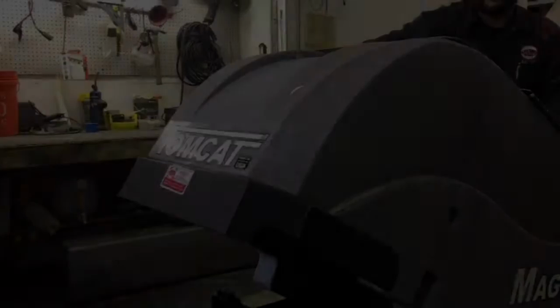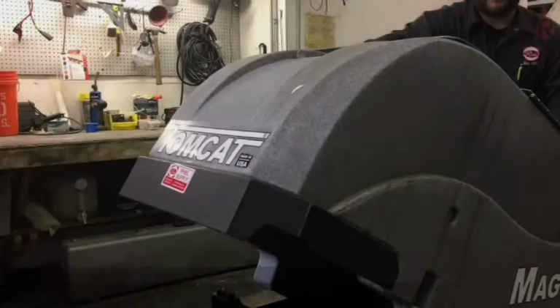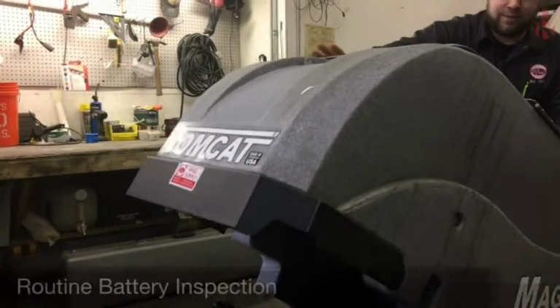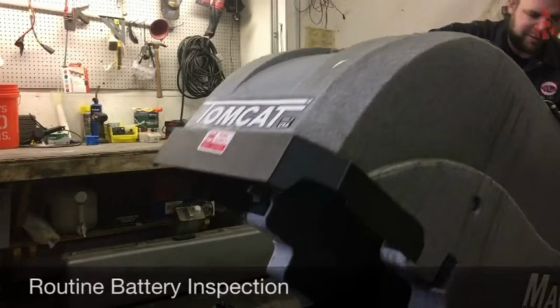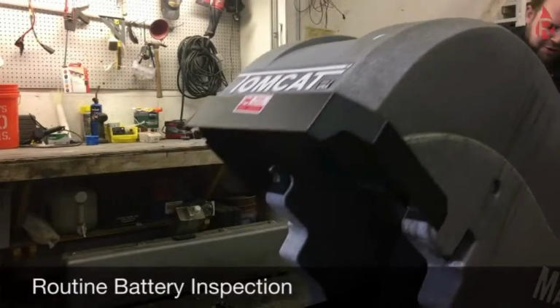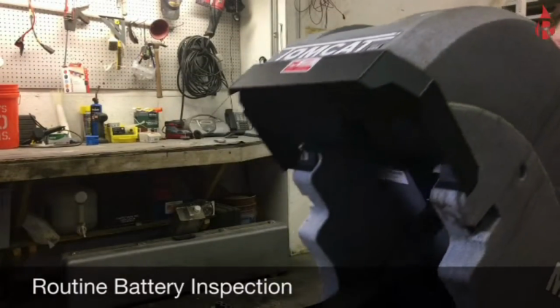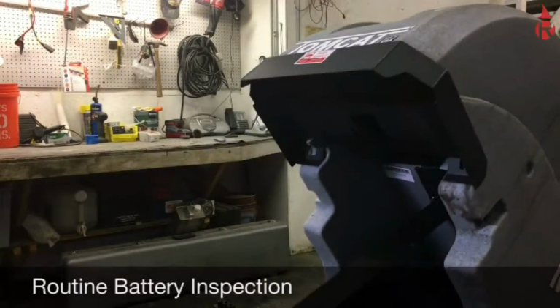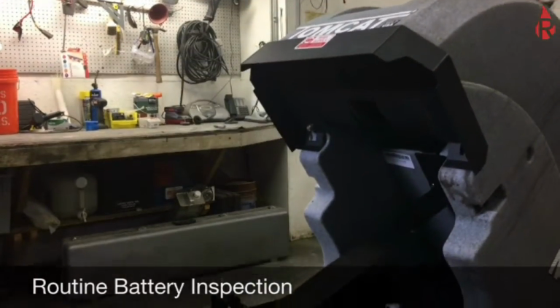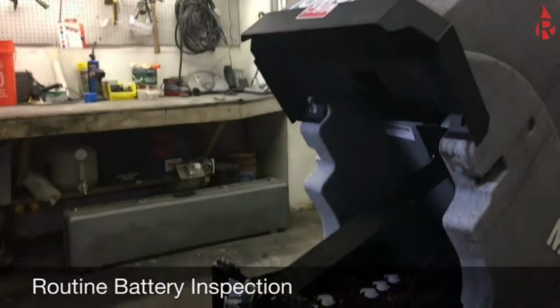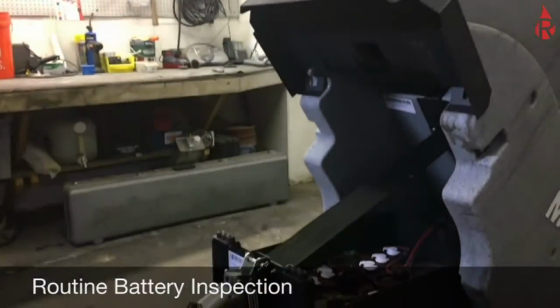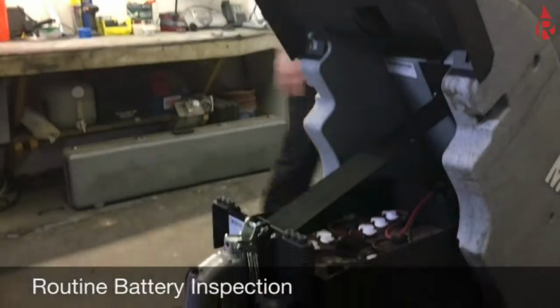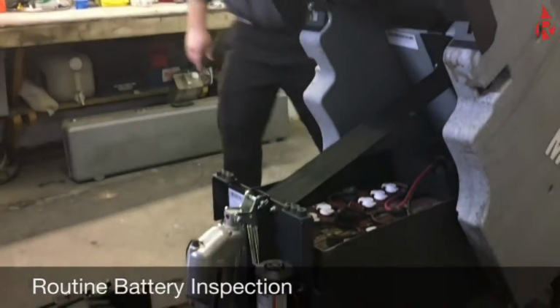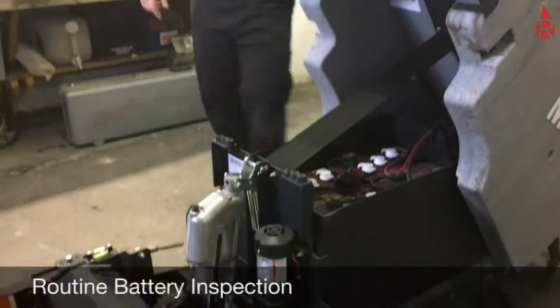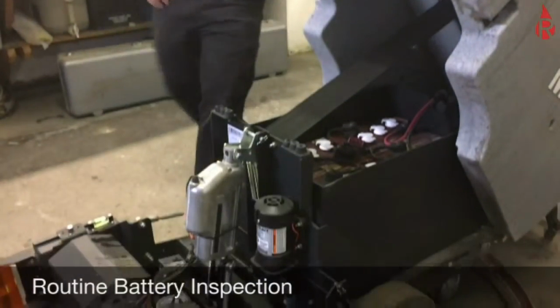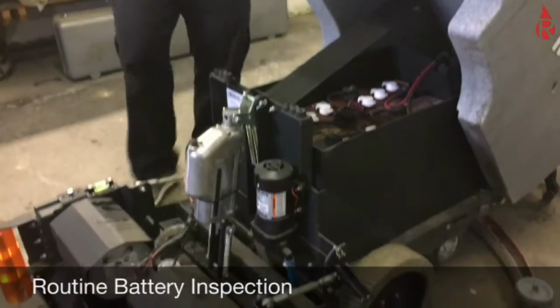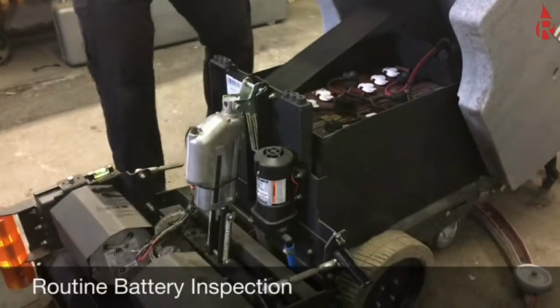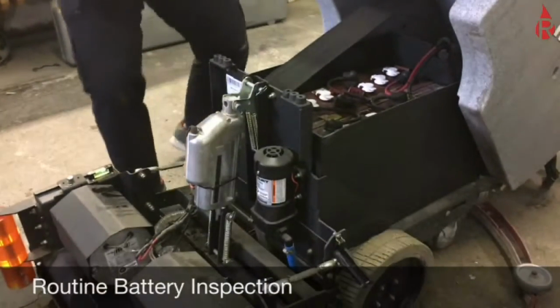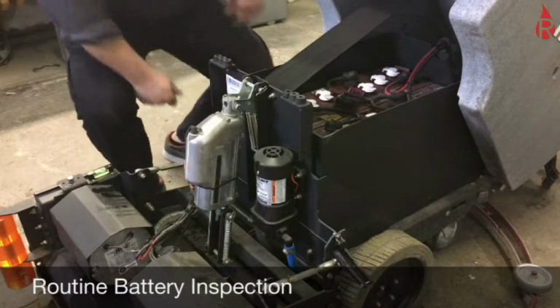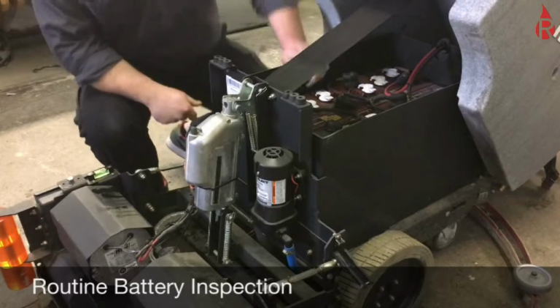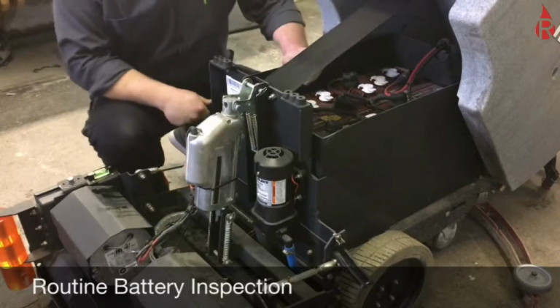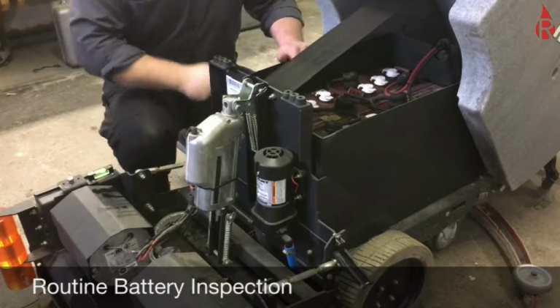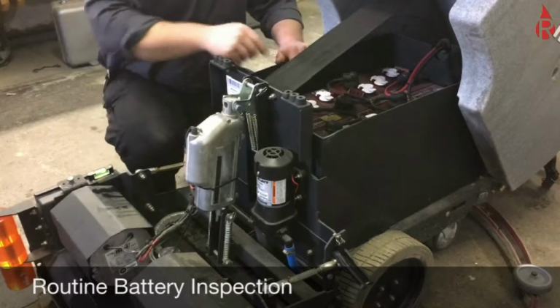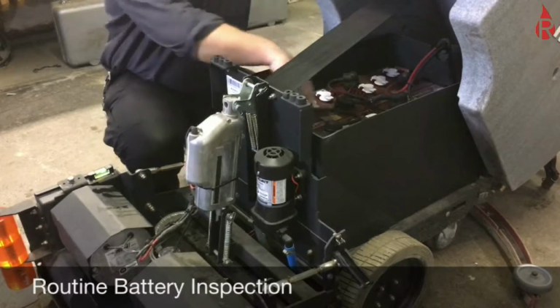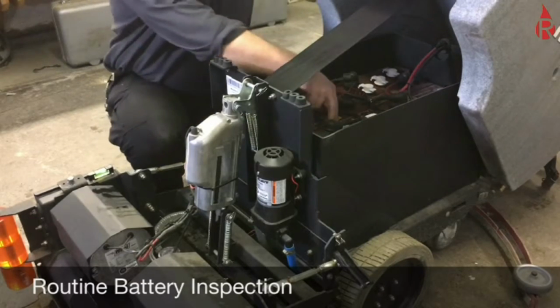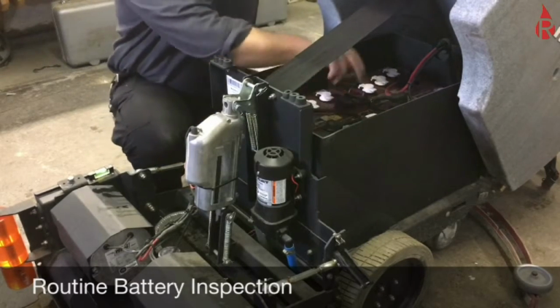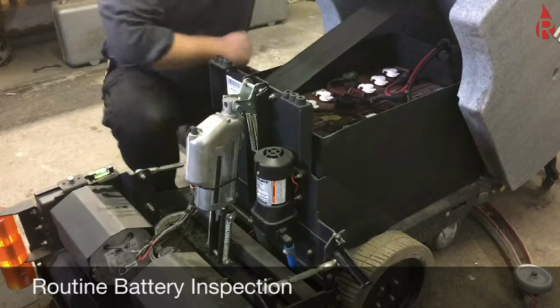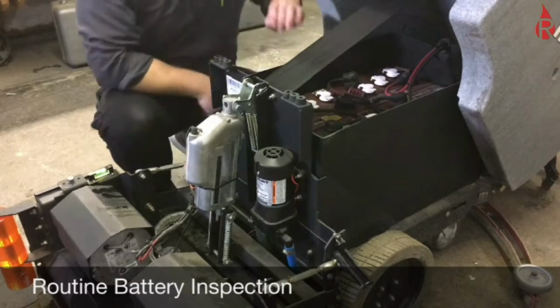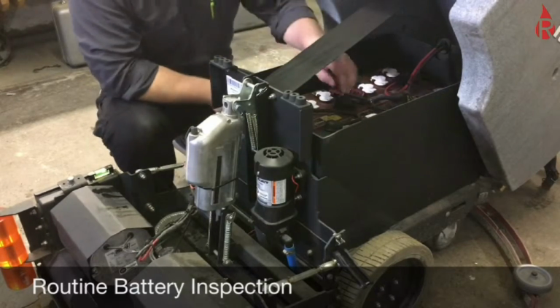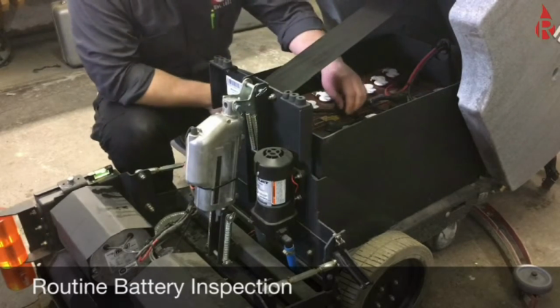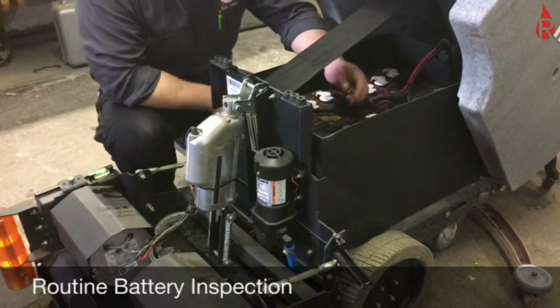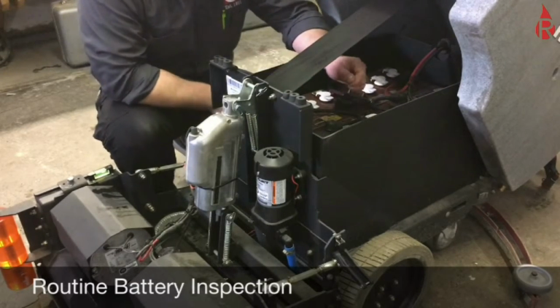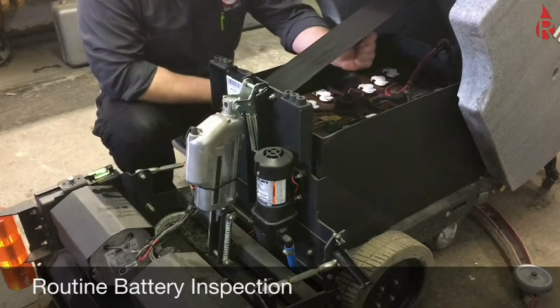Today we're going to be doing a weekly inspection of batteries. This is a 24-volt unit, which means there are four 6-volt batteries here.